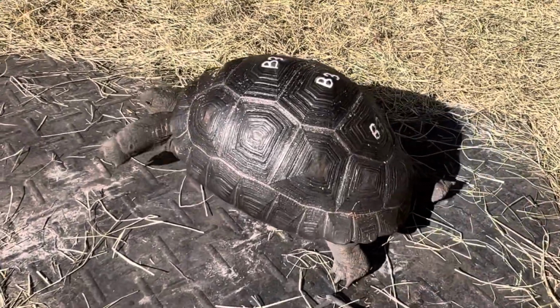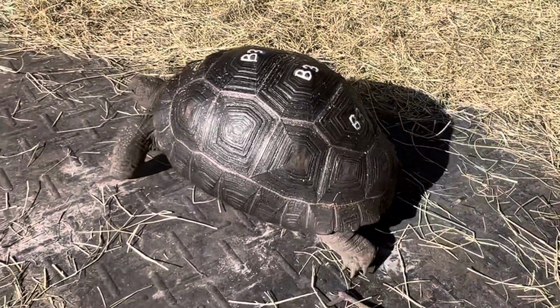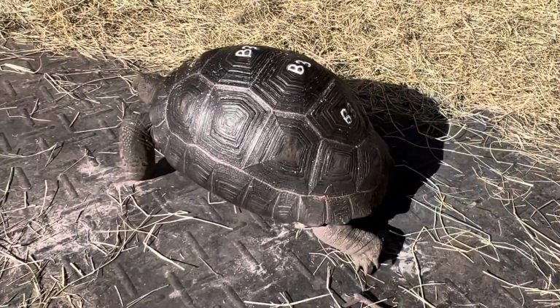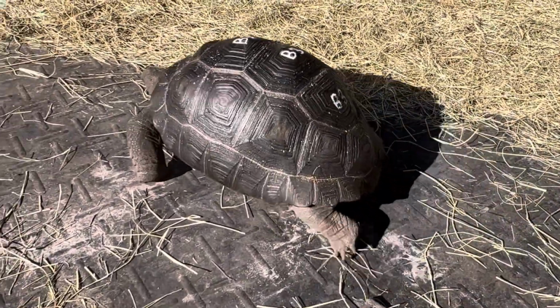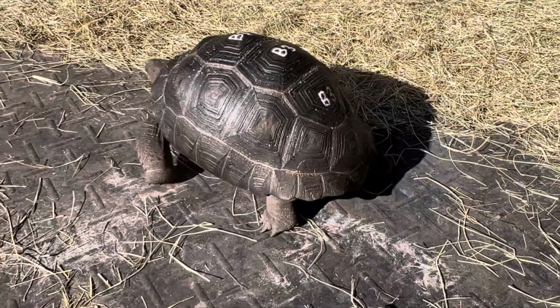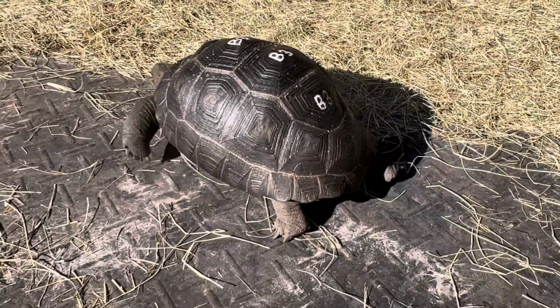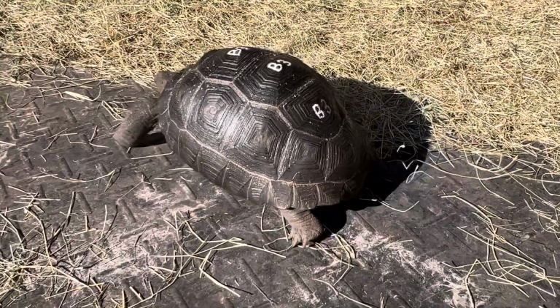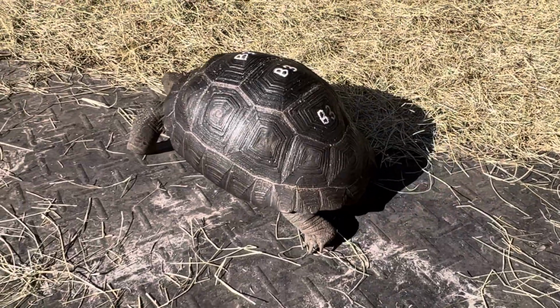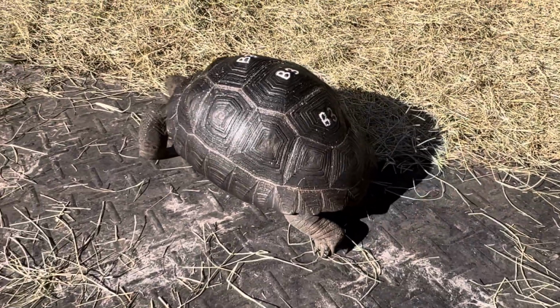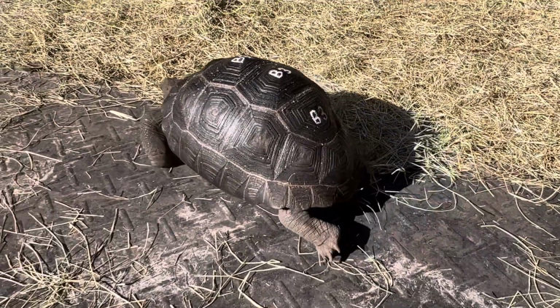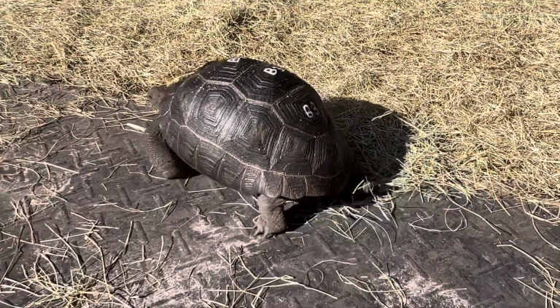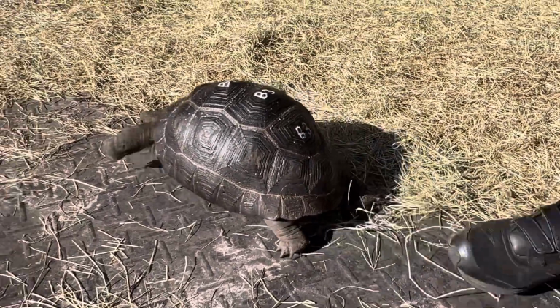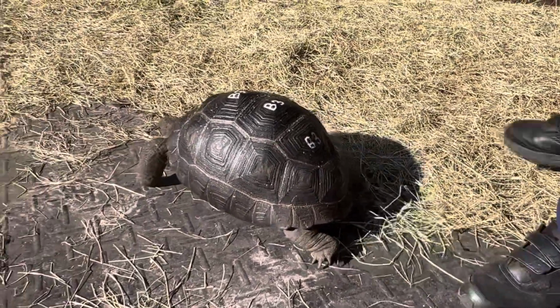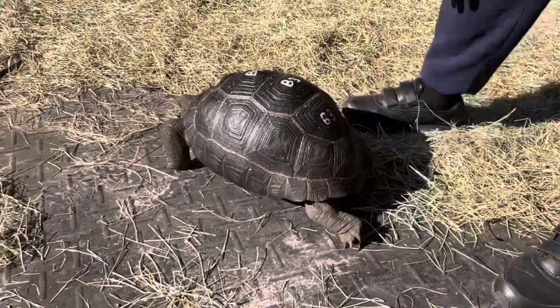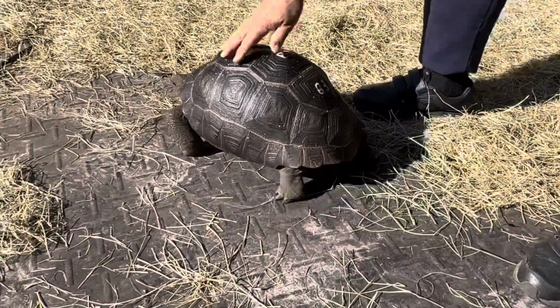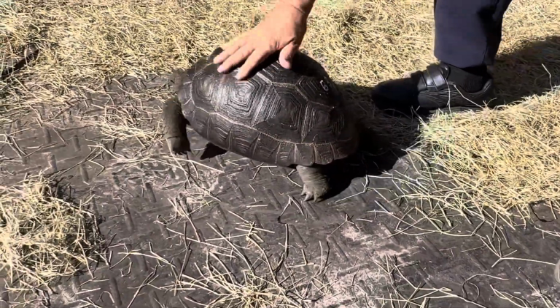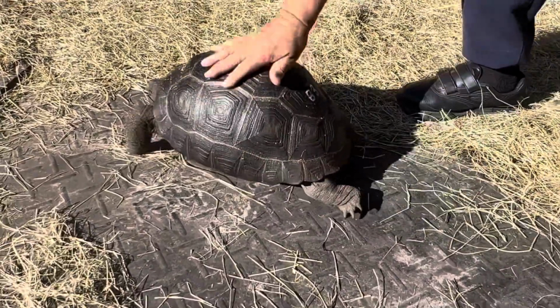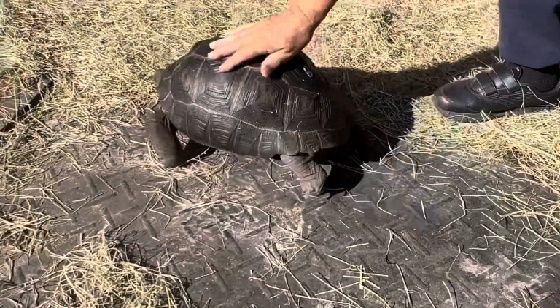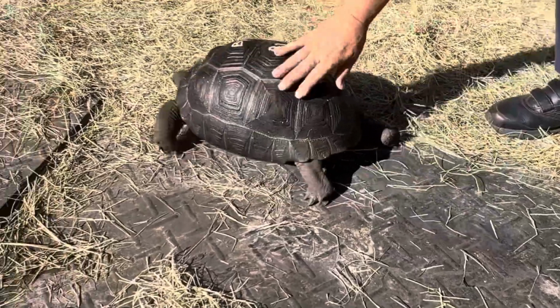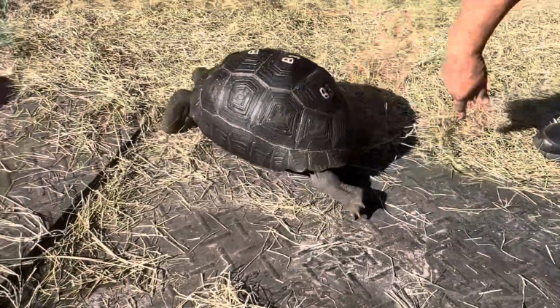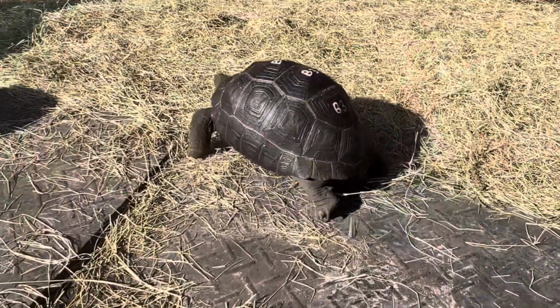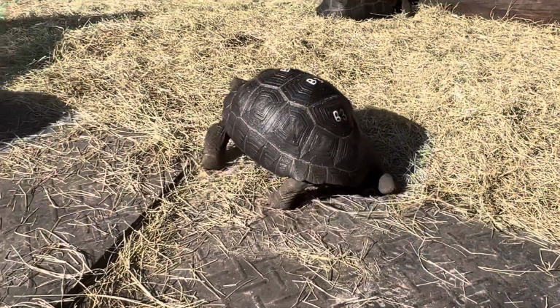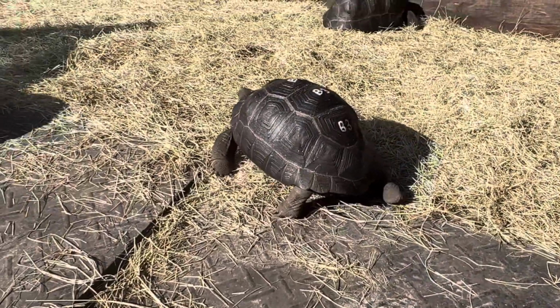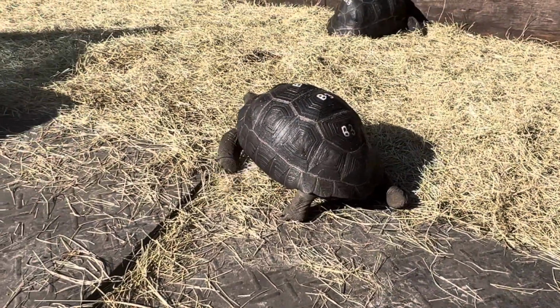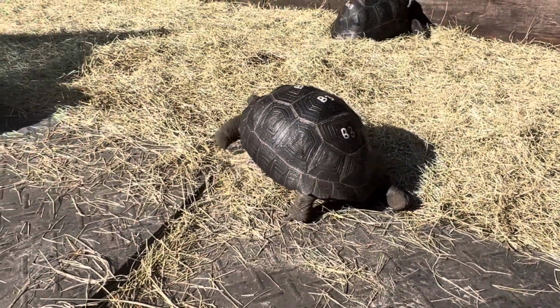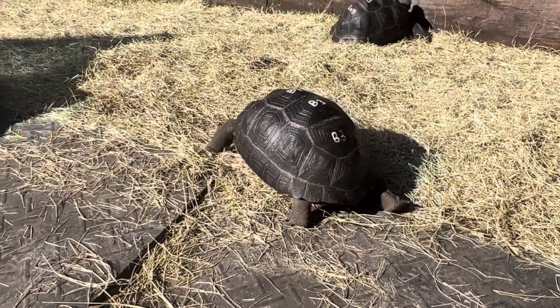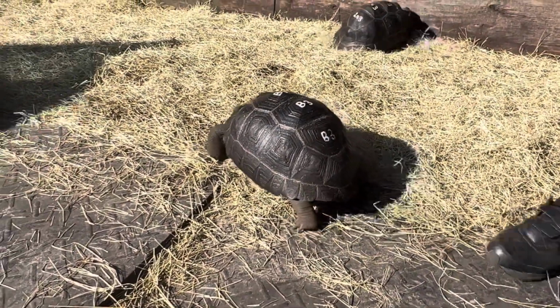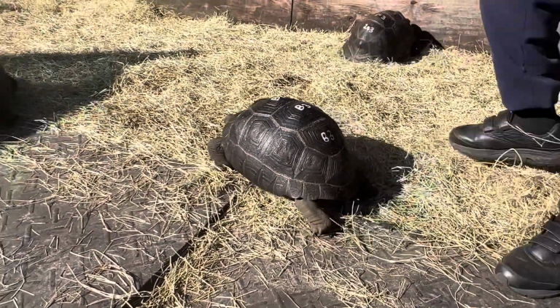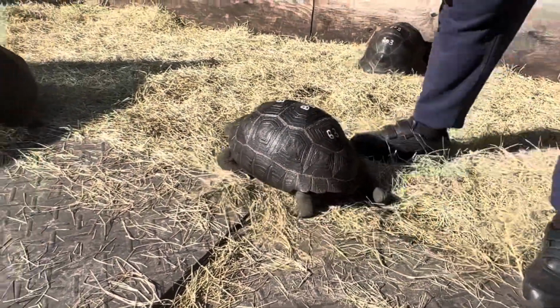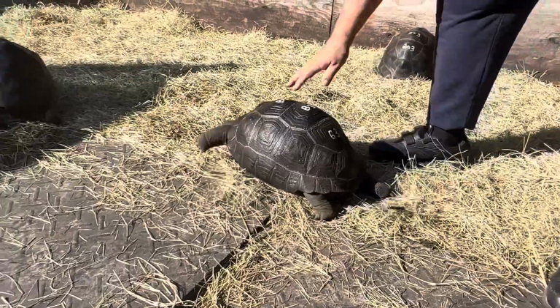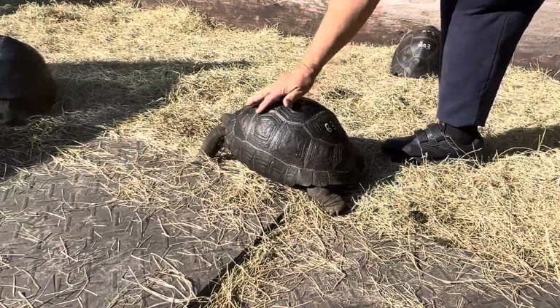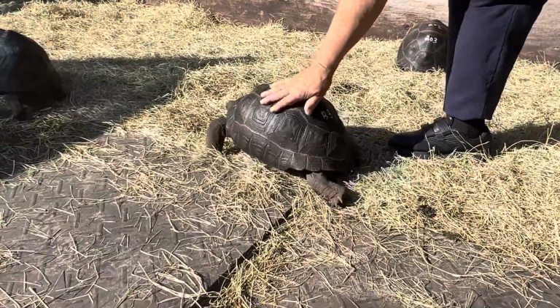Look how nice he is. This guy will probably stand up for you. What's going on there, buddy? Come on — just because we picked you up, you don't have to get excited. But look how nice and calm he is — a beautiful animal, B3.